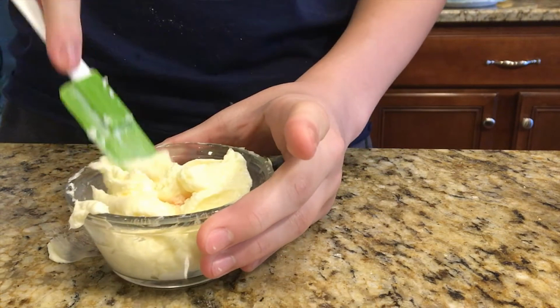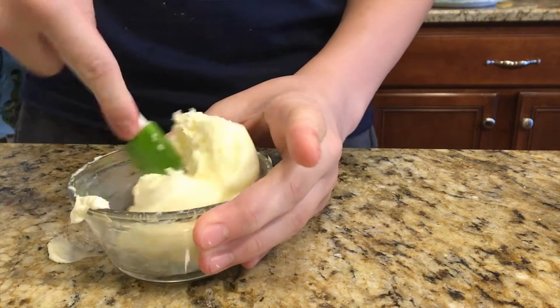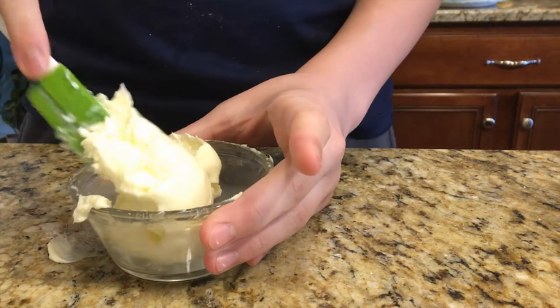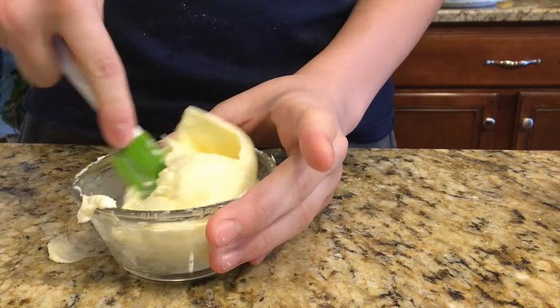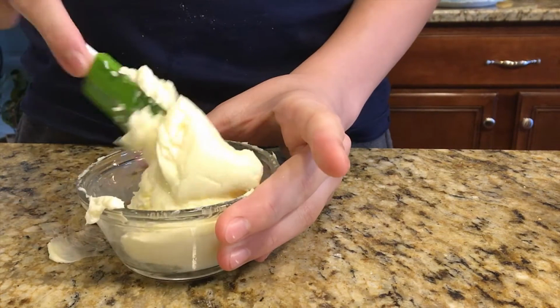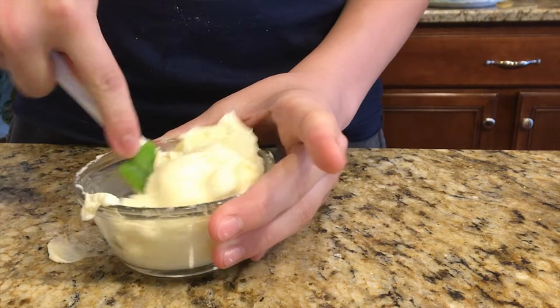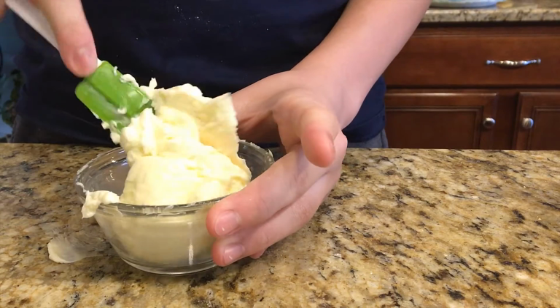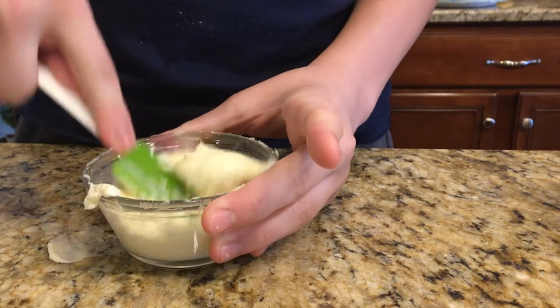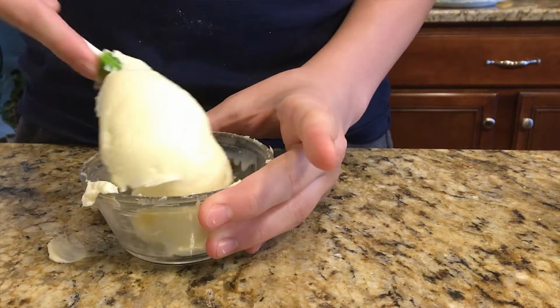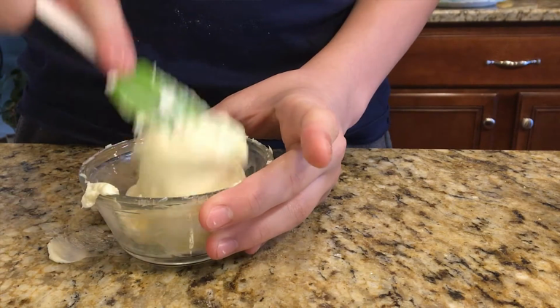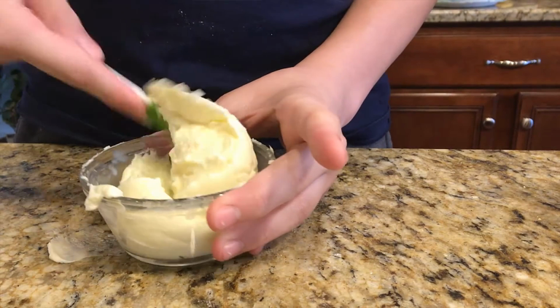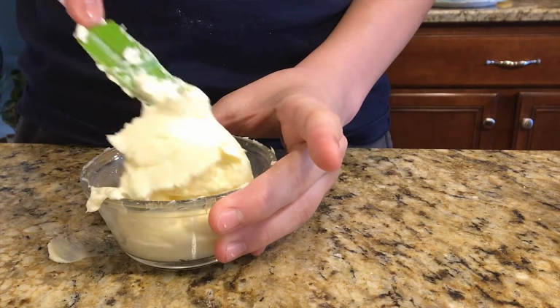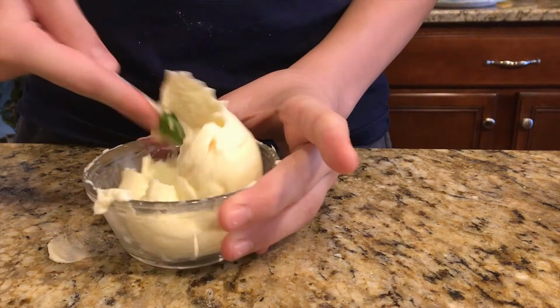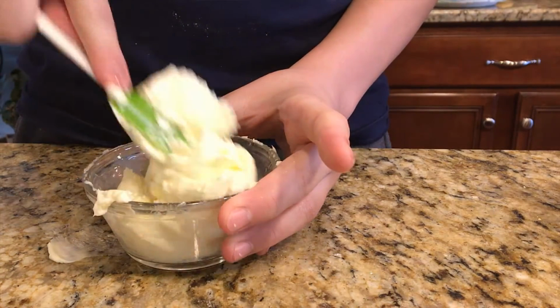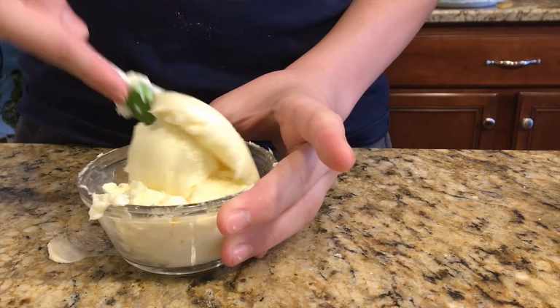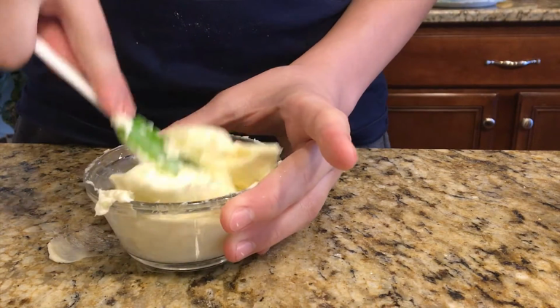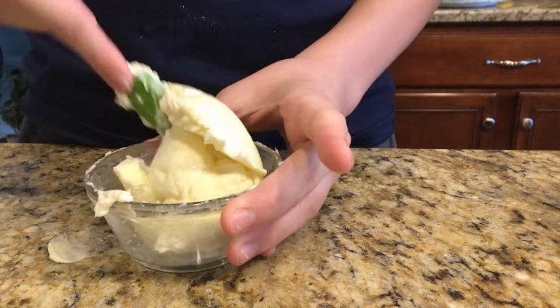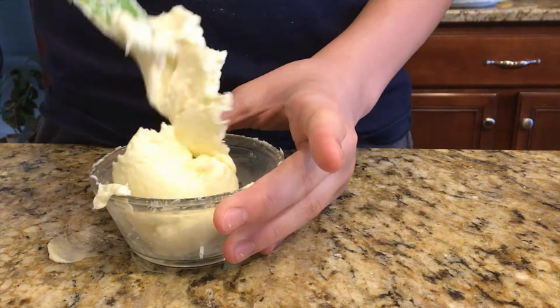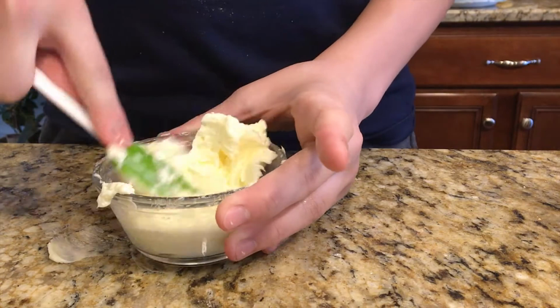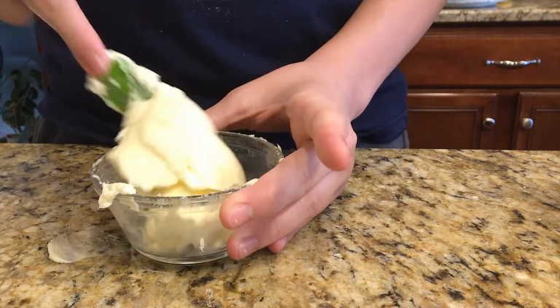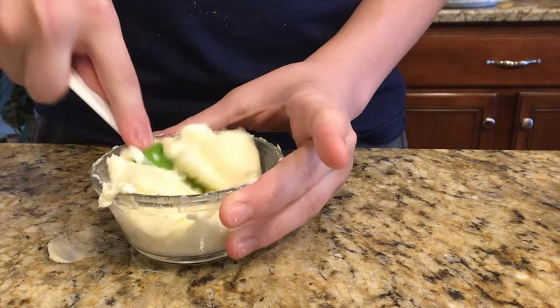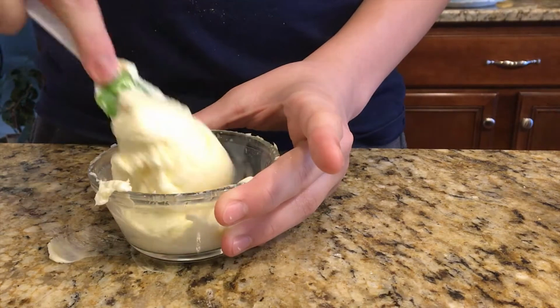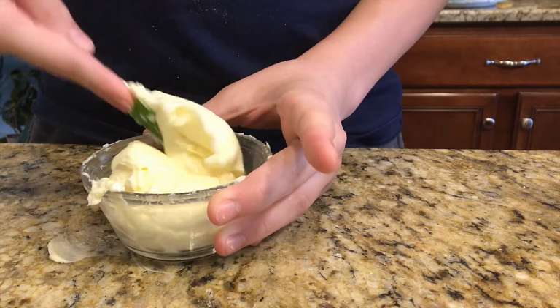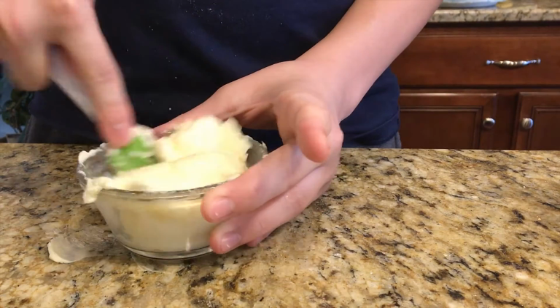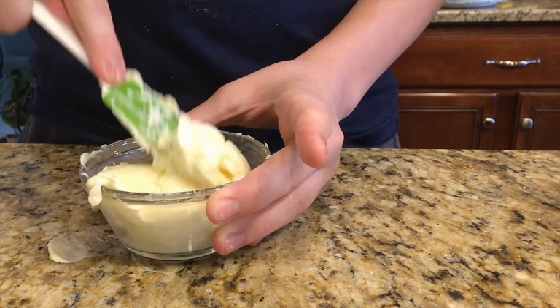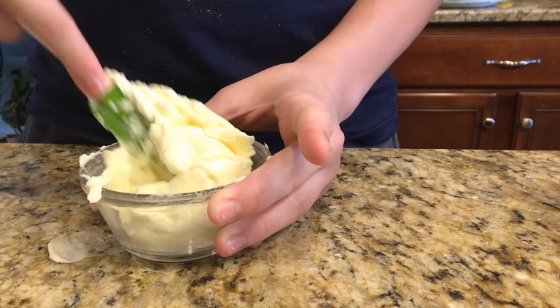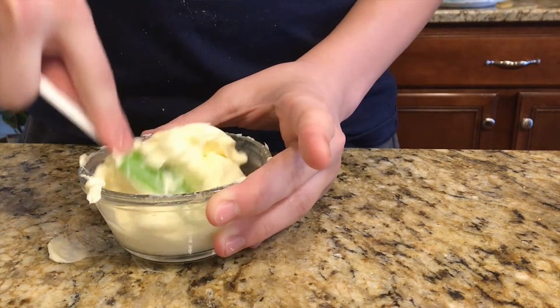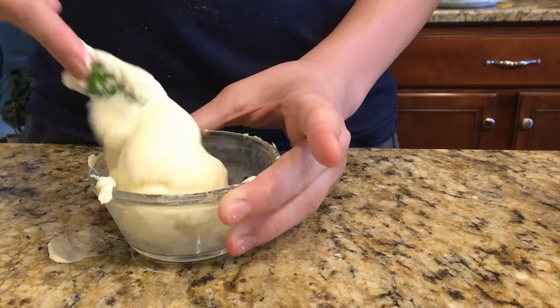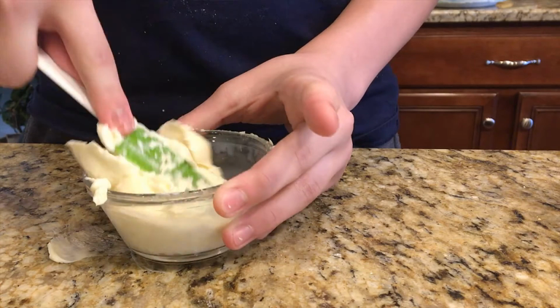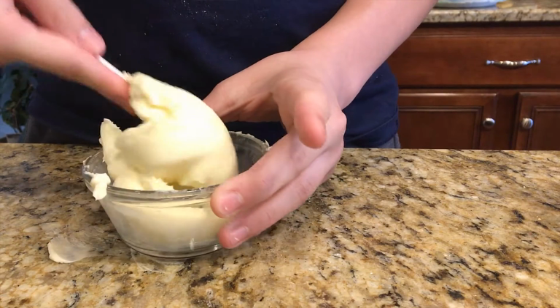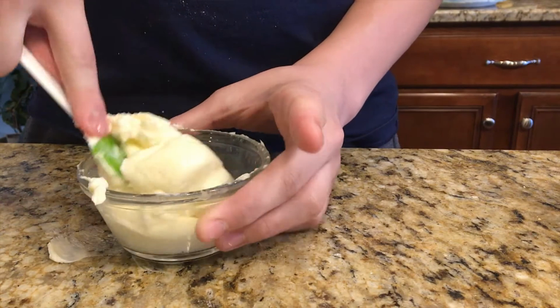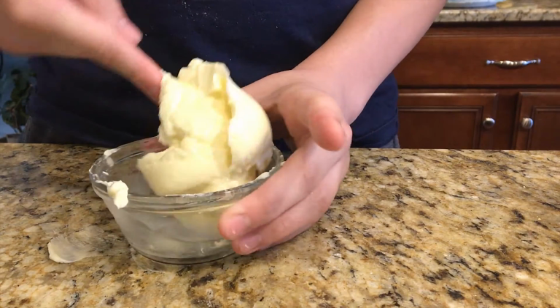There's probably some buttermilk still in there, and that buttermilk is gonna be a little bit salty because you already added salt. So just pour it onto a napkin or something — do not put it back into the other batch unless you want your buttermilk to be a little bit salty.